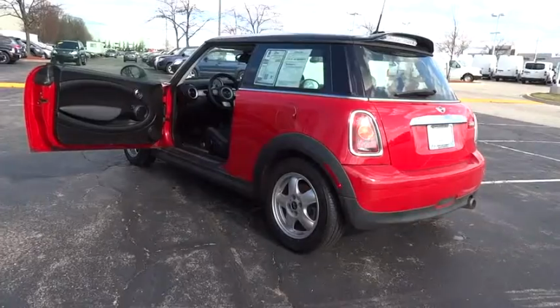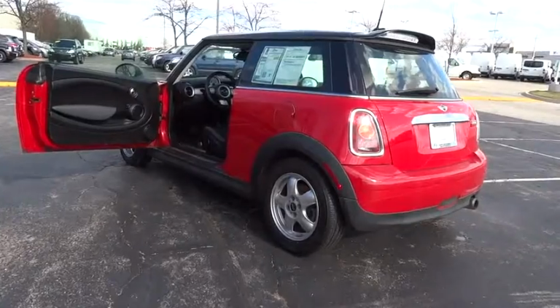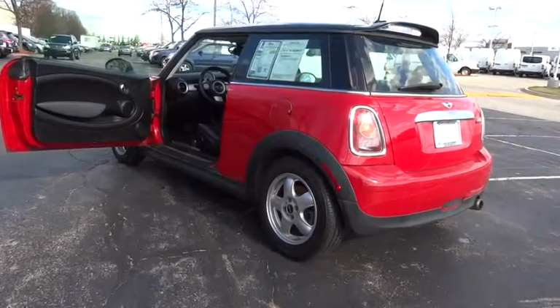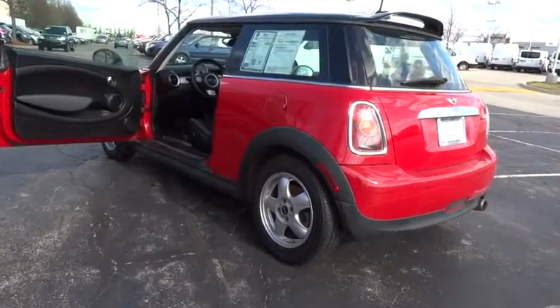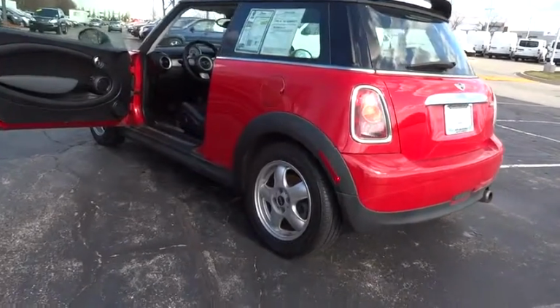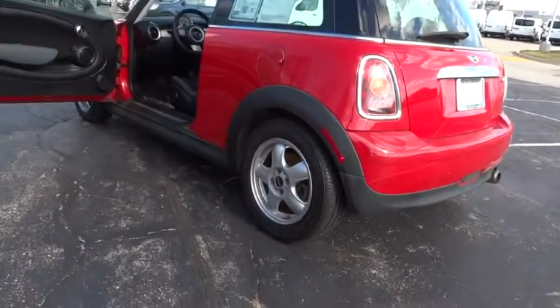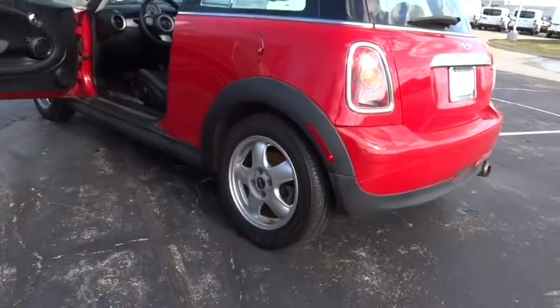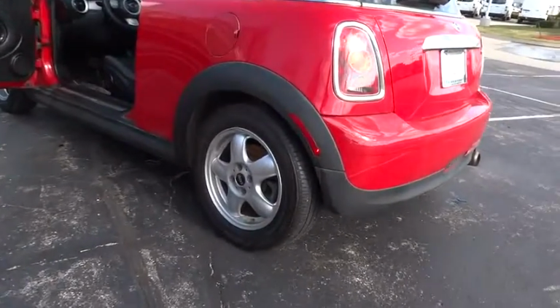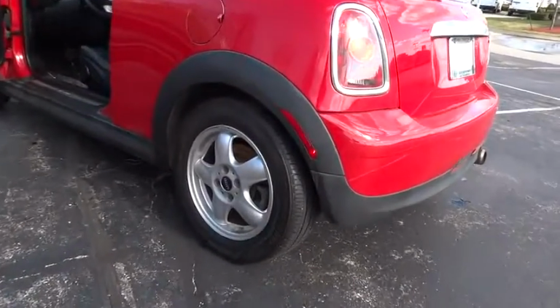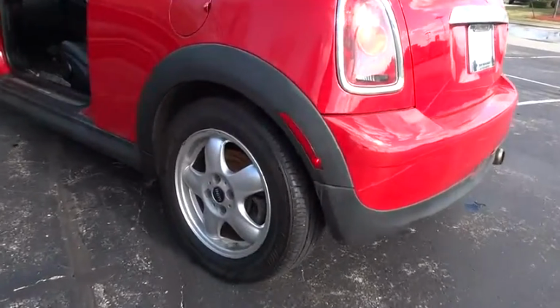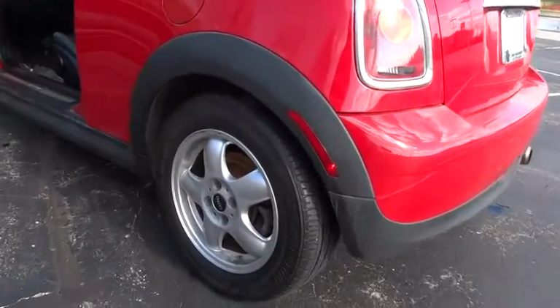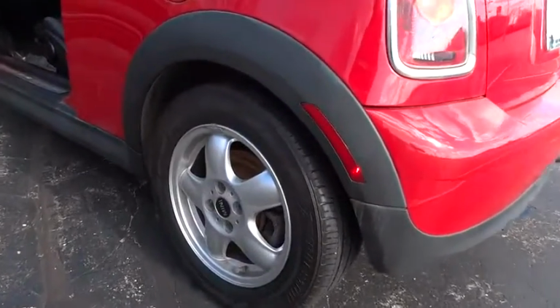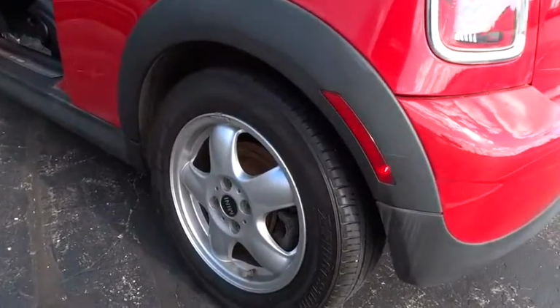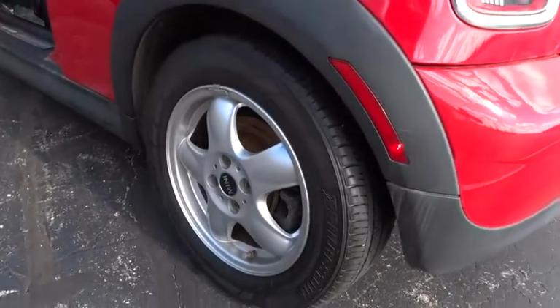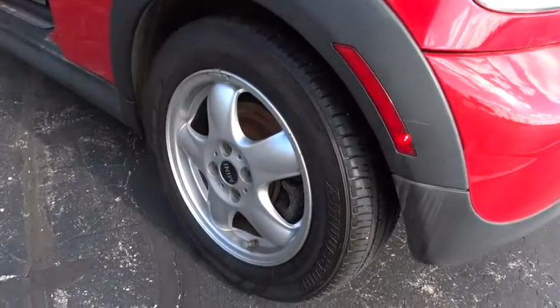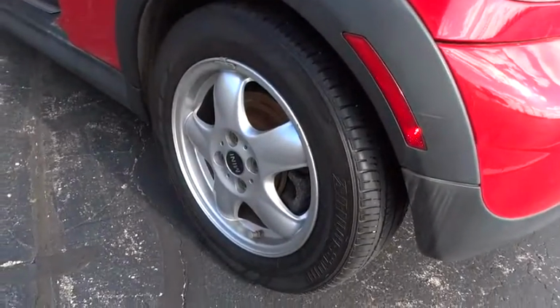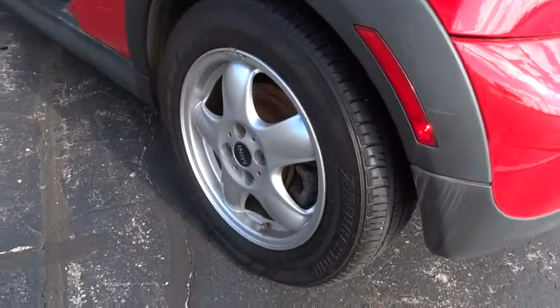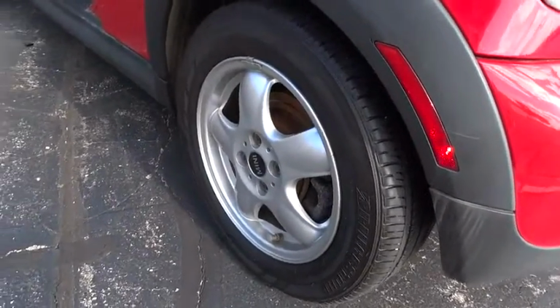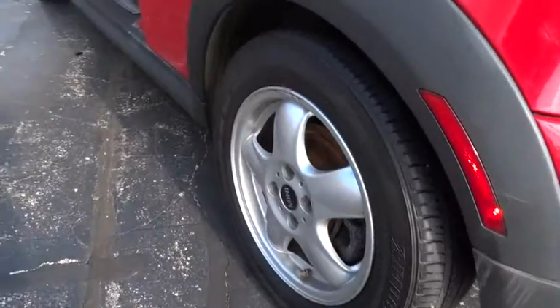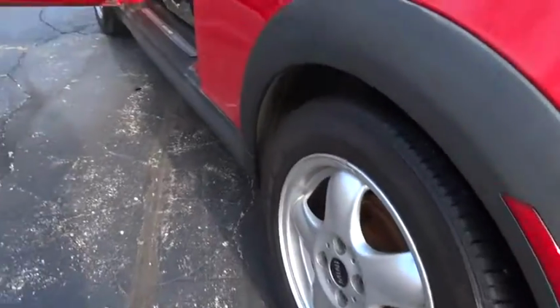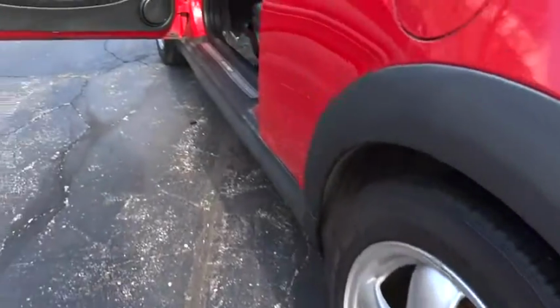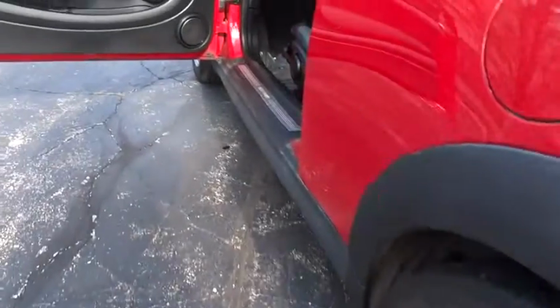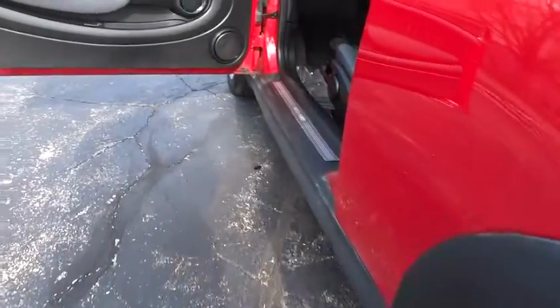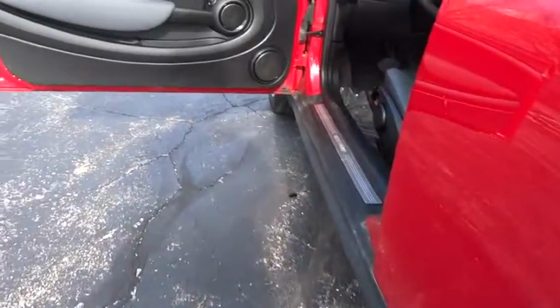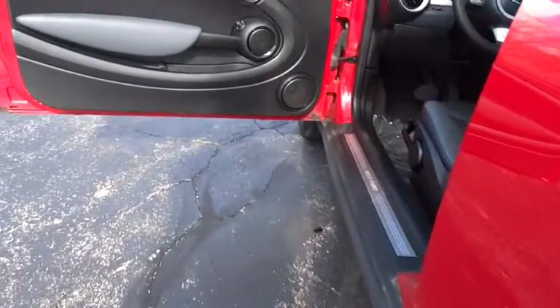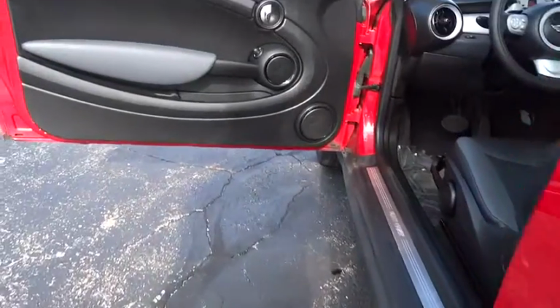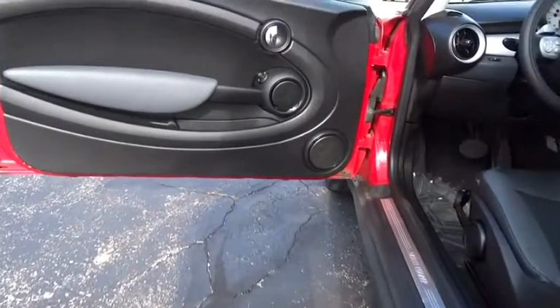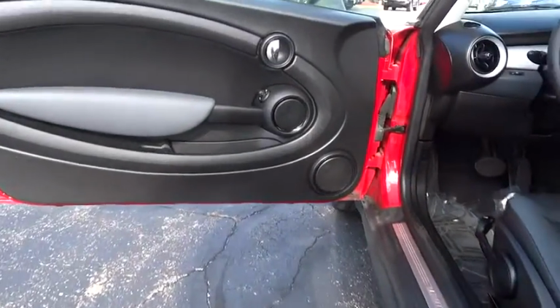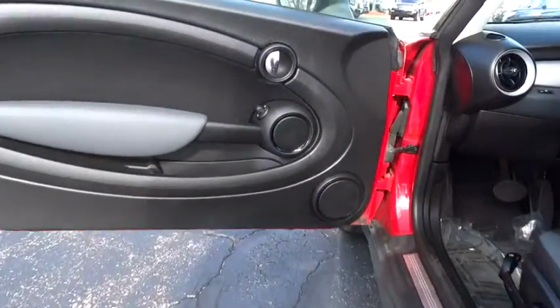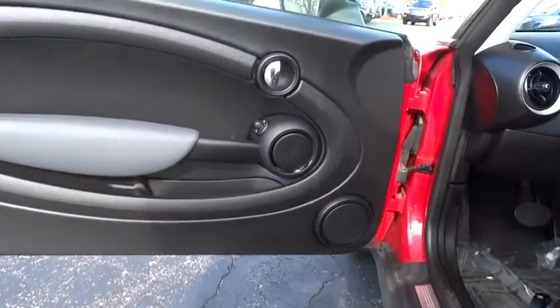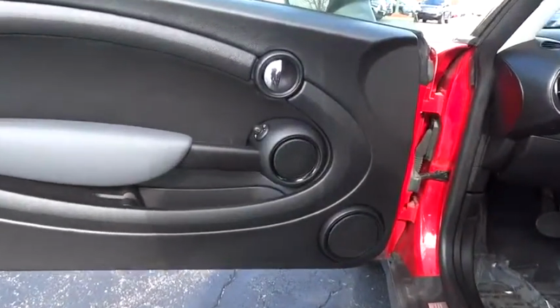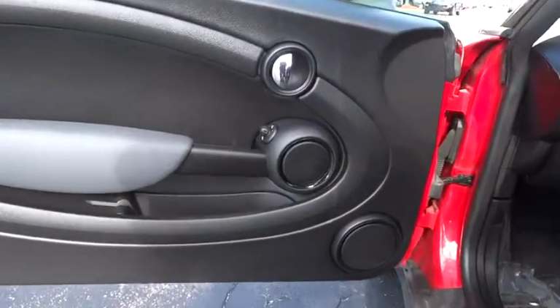This vehicle is Carfax certified, one owner, and qualifies for Carfax's buyback guarantee. Is love at first sight really possible? Let us know when you stop in.